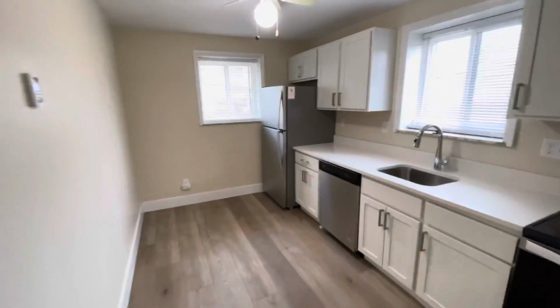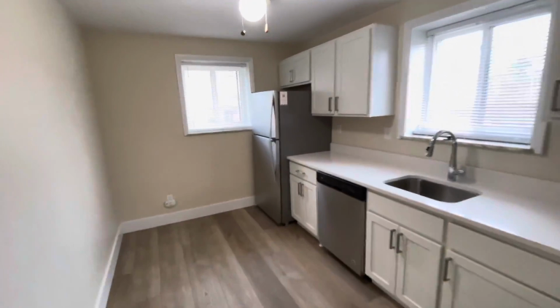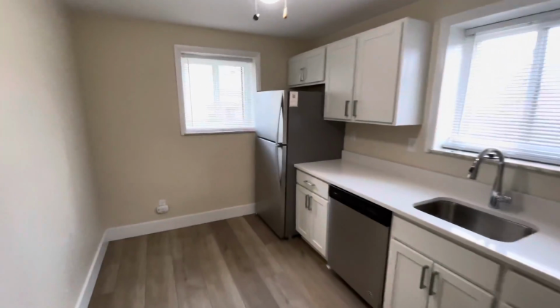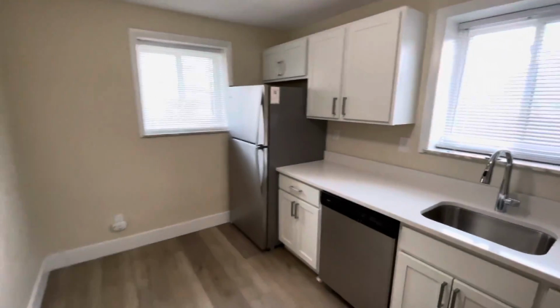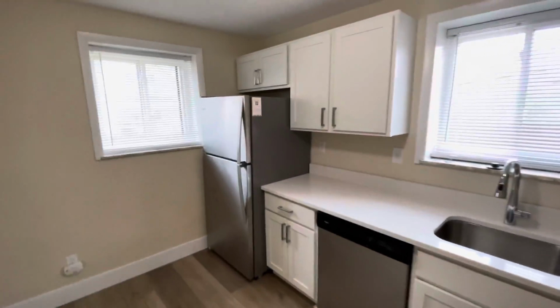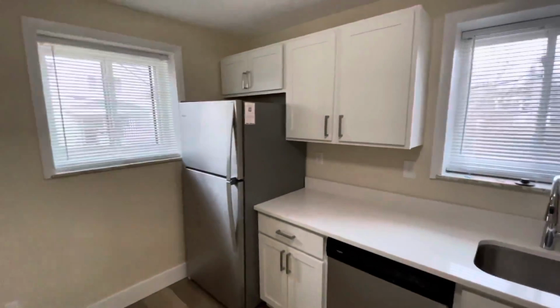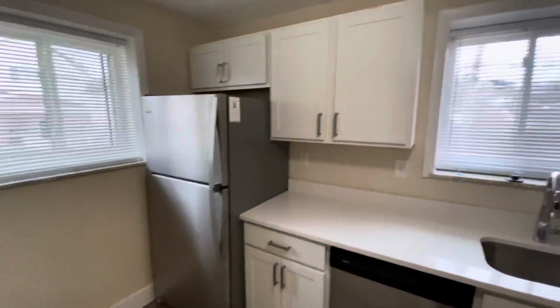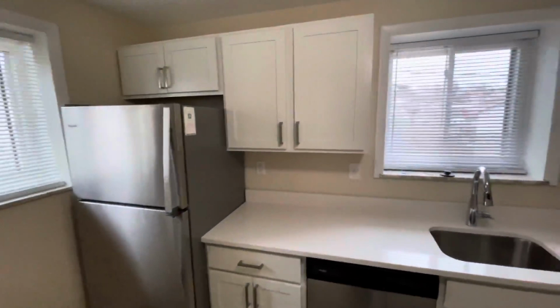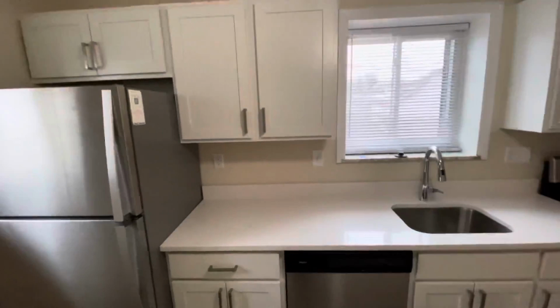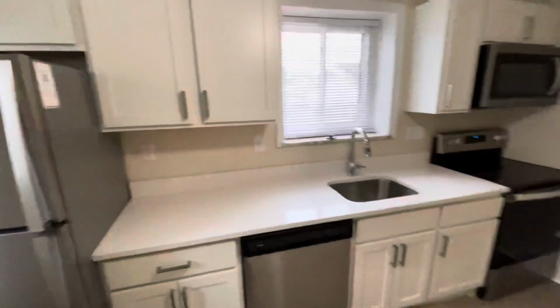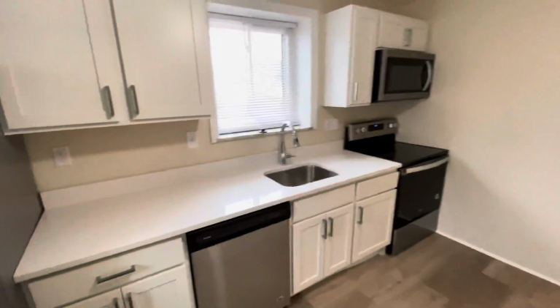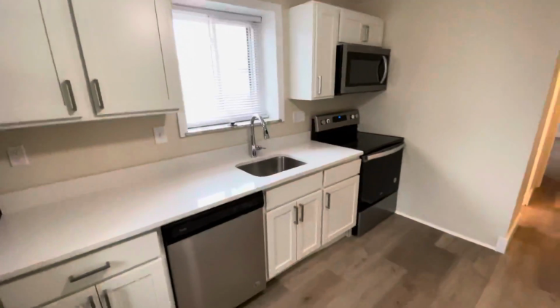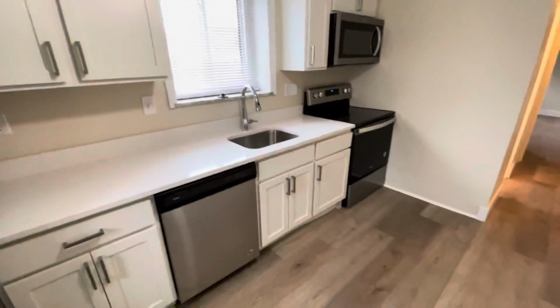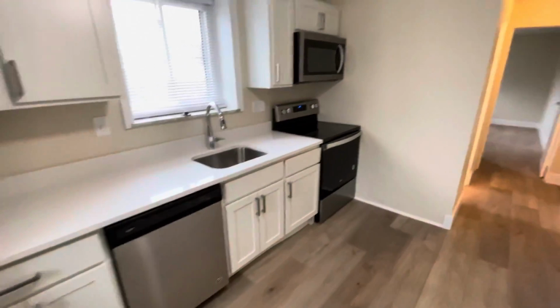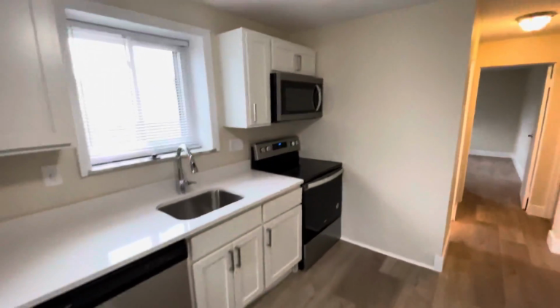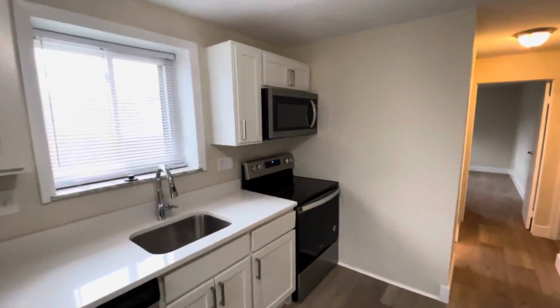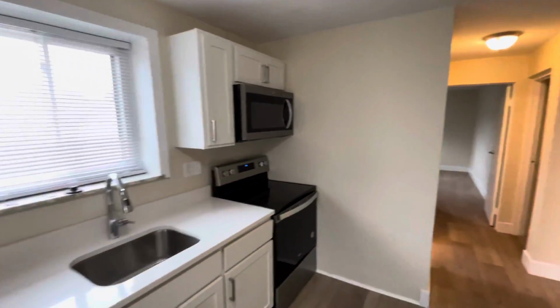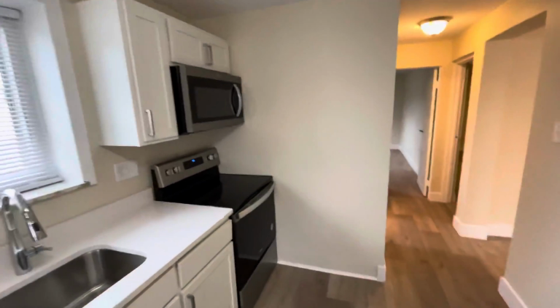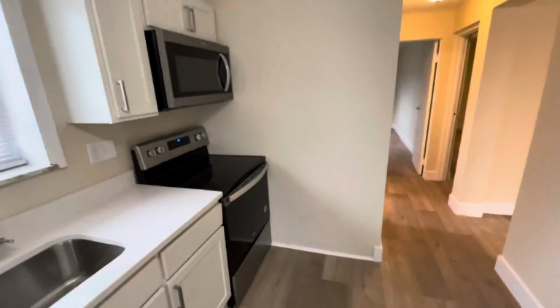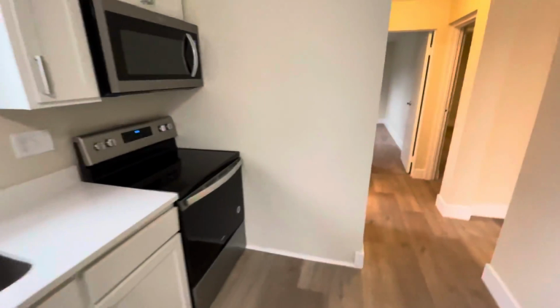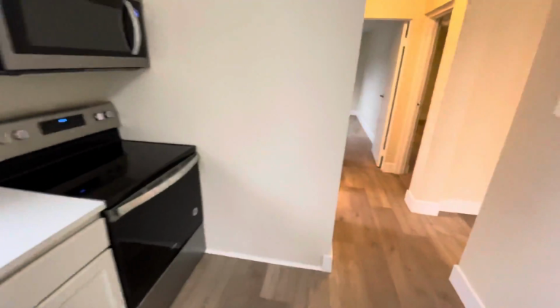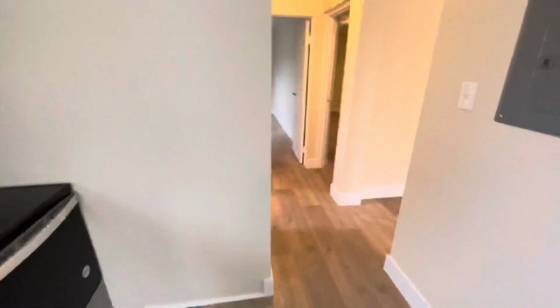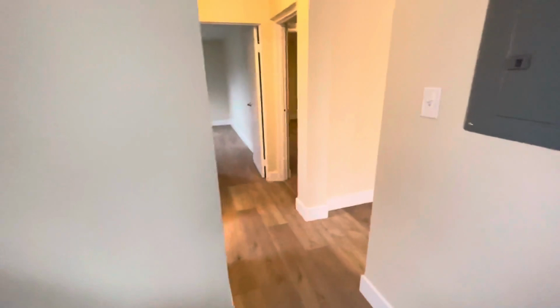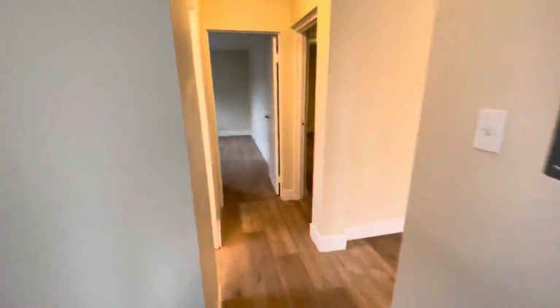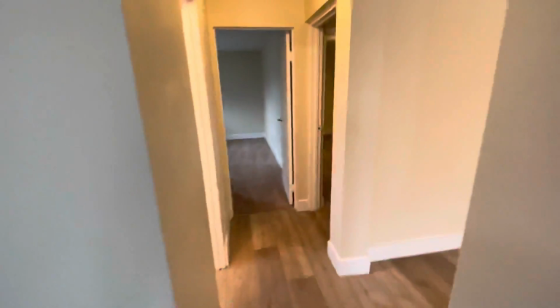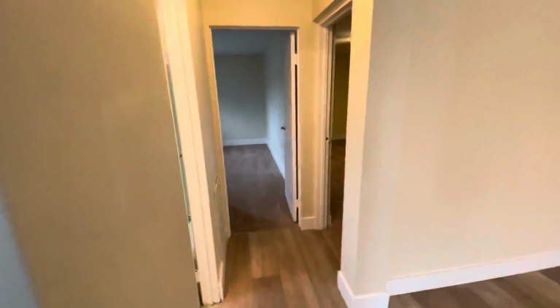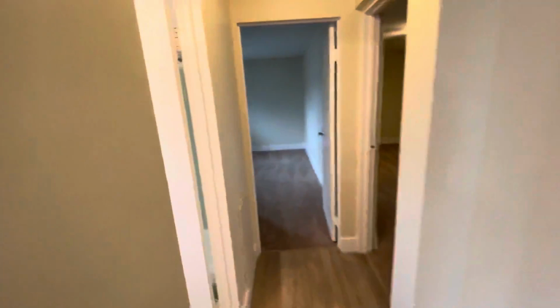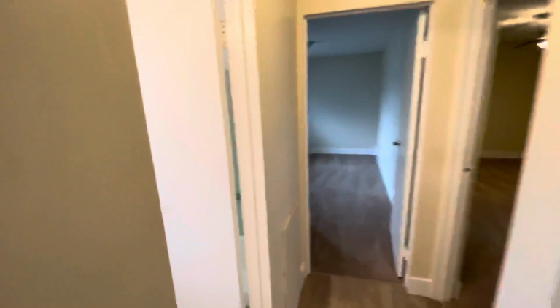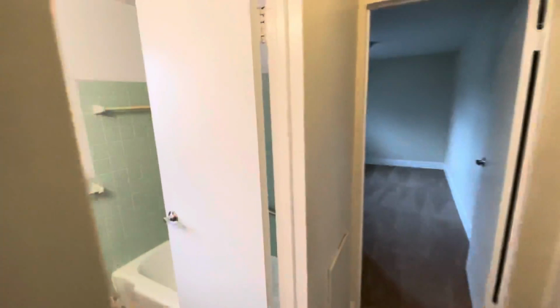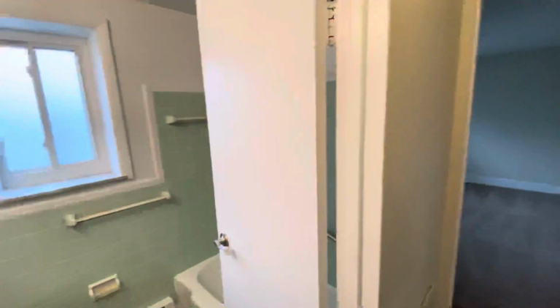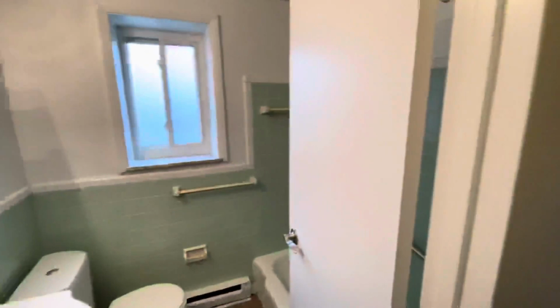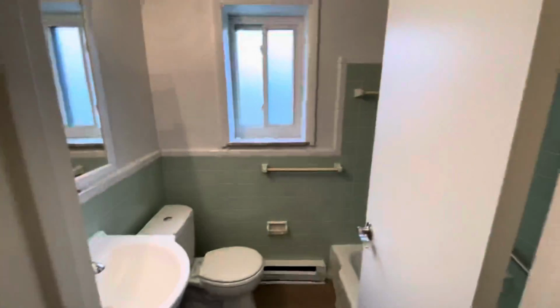Stainless steel appliances, nice white shaker cabinets, dishwasher, microwave, disposal, electric stove — just gorgeous. Plenty of cabinet space and counter space. And a bathroom.